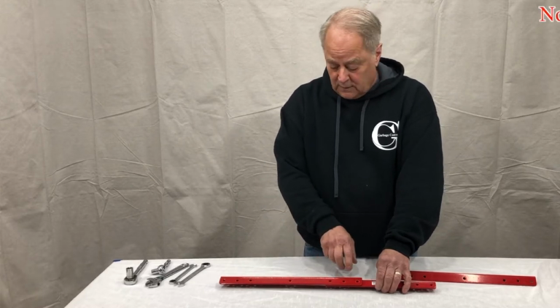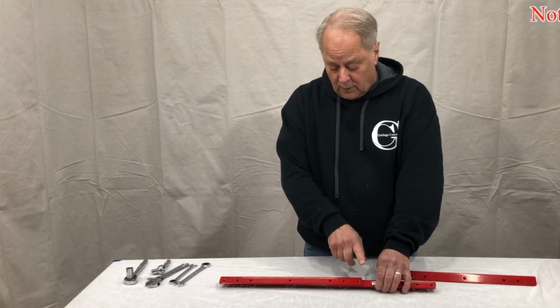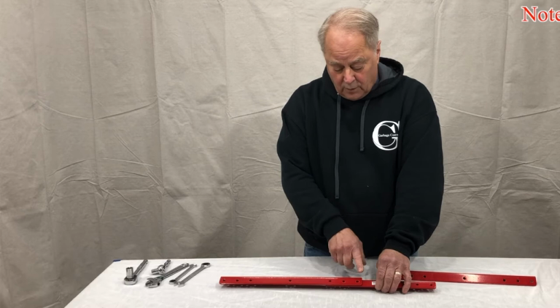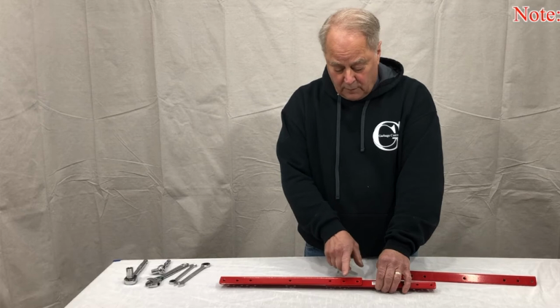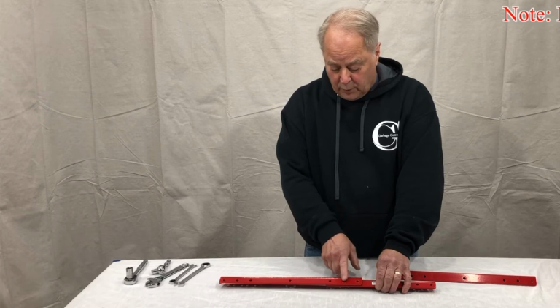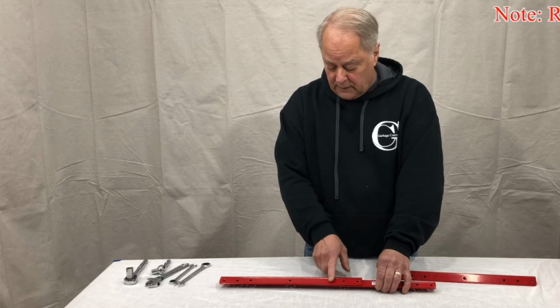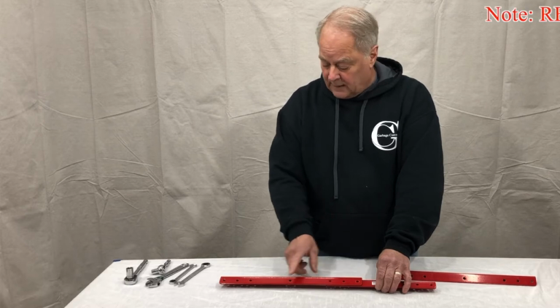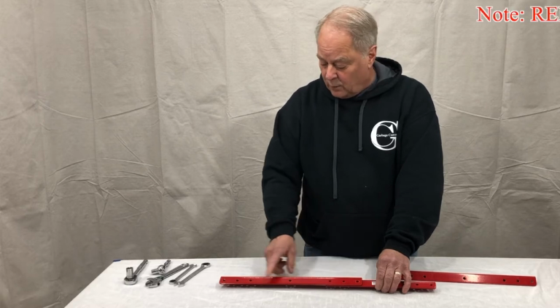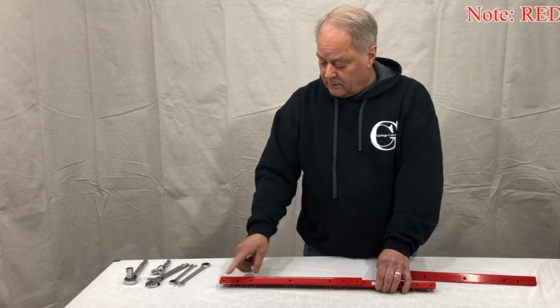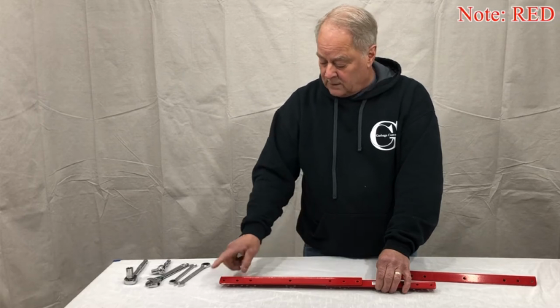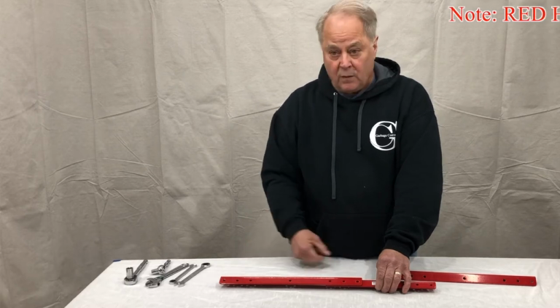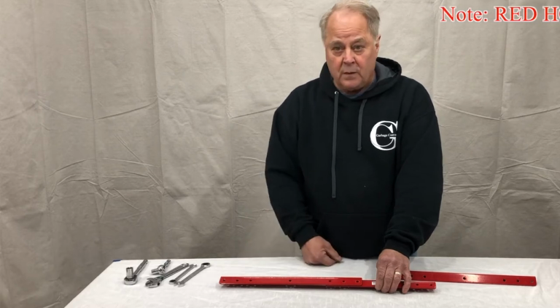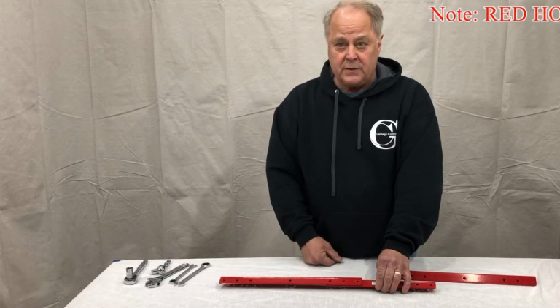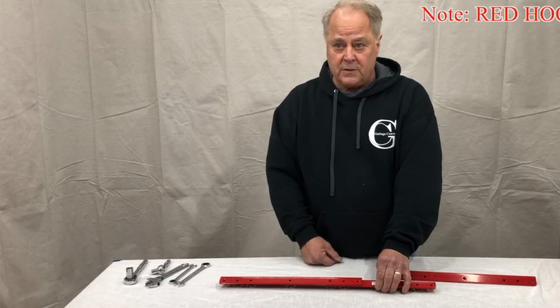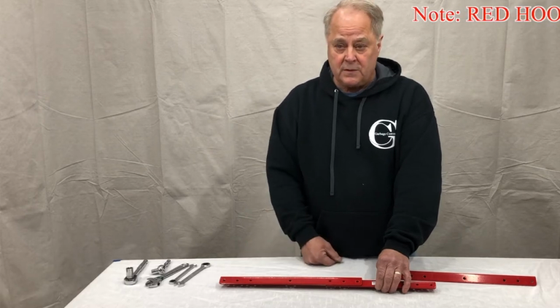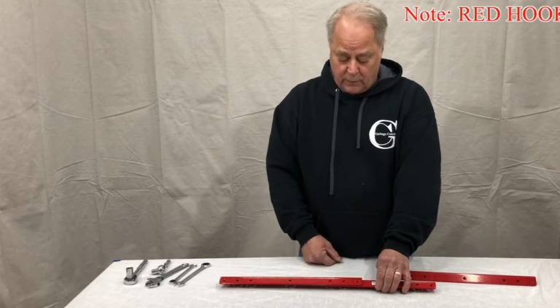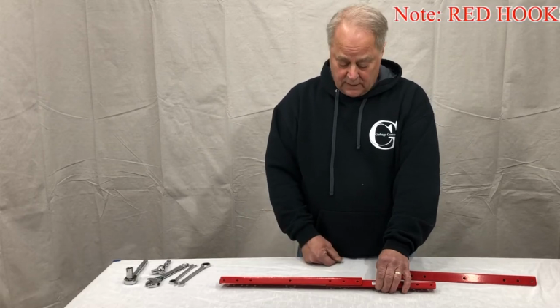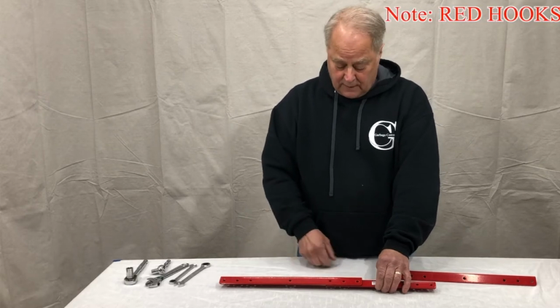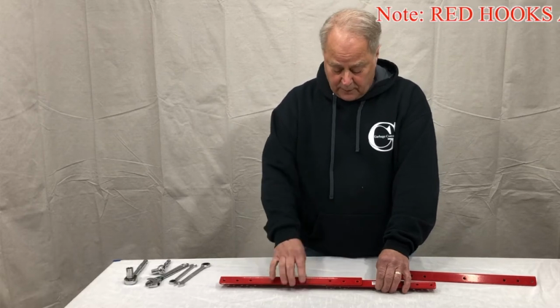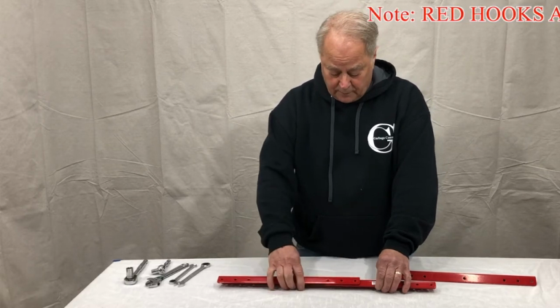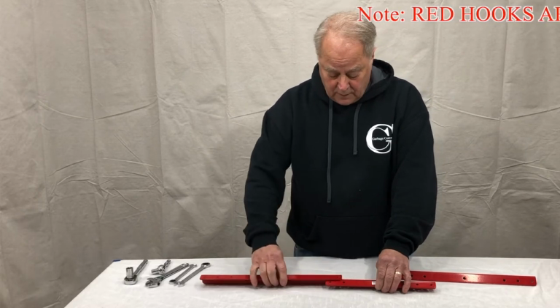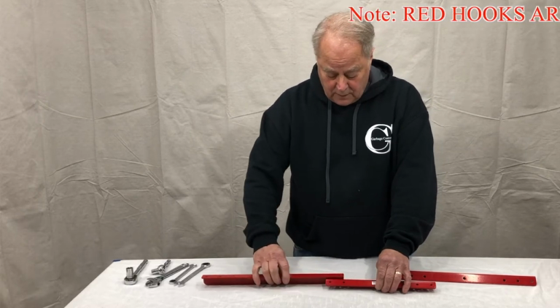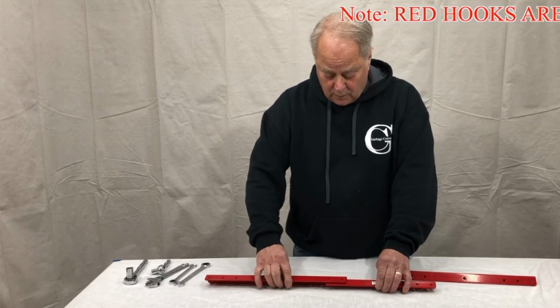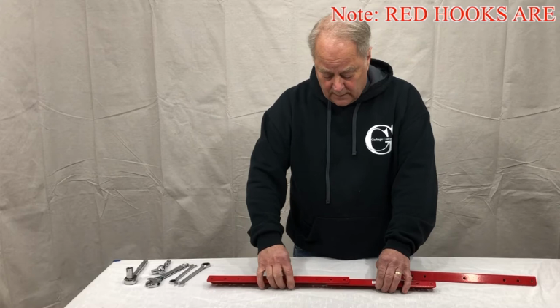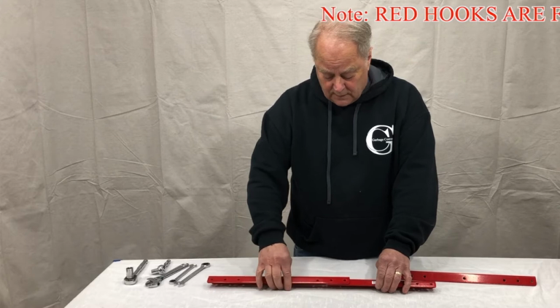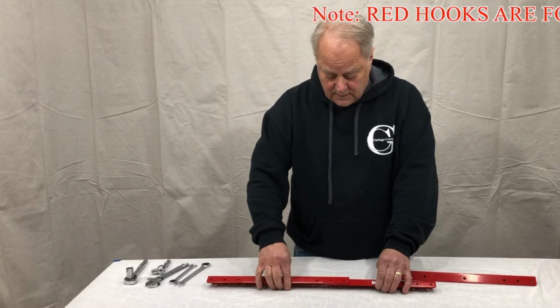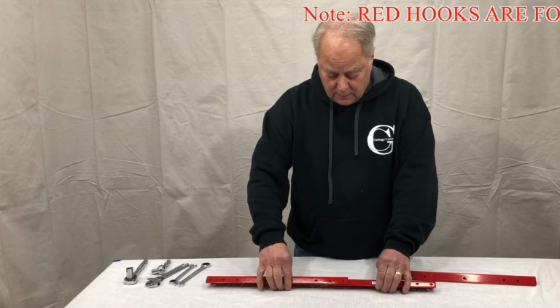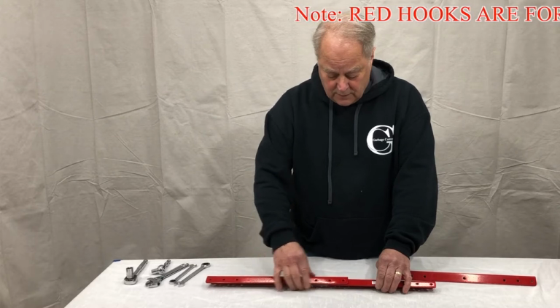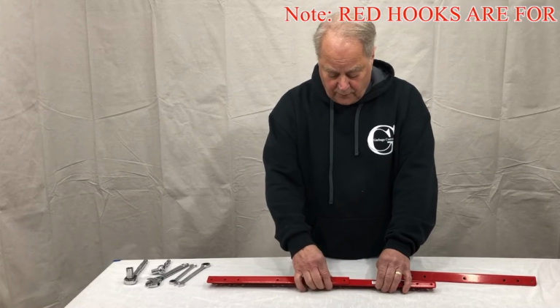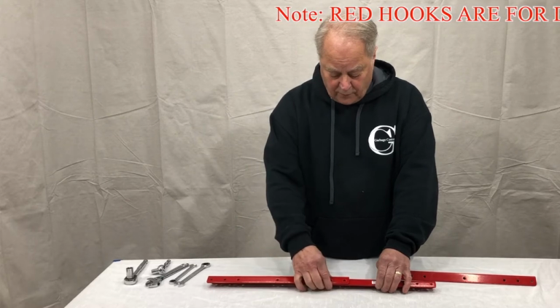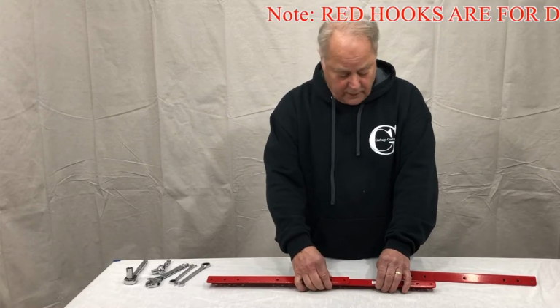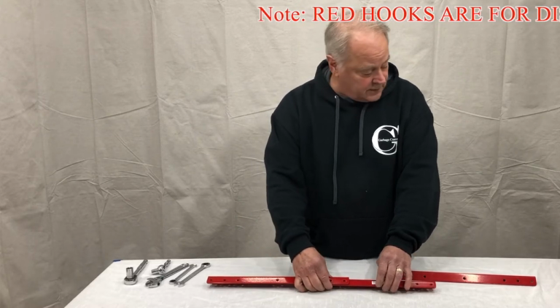A hook can be put in any one of these positions when we get to that part. So right now let's assemble this one for a 40-inch setting.